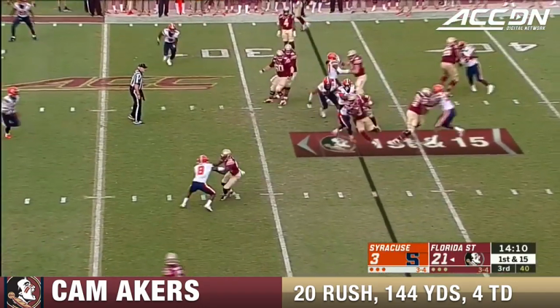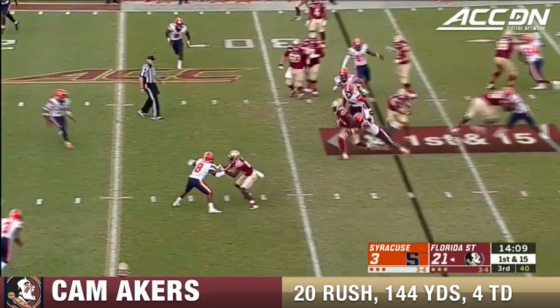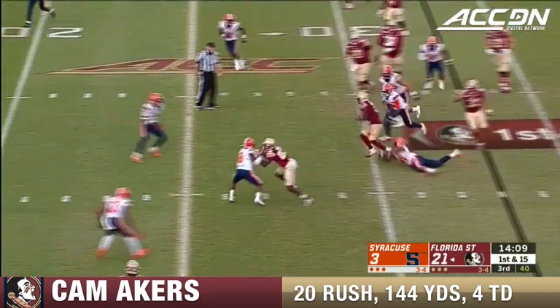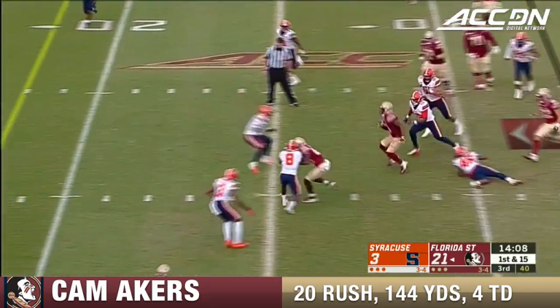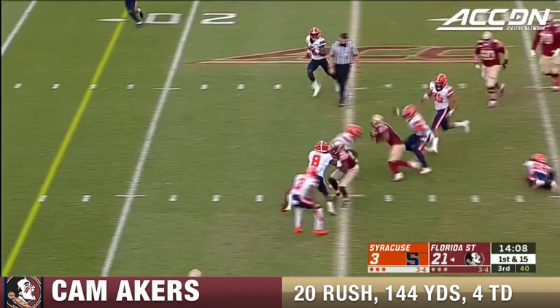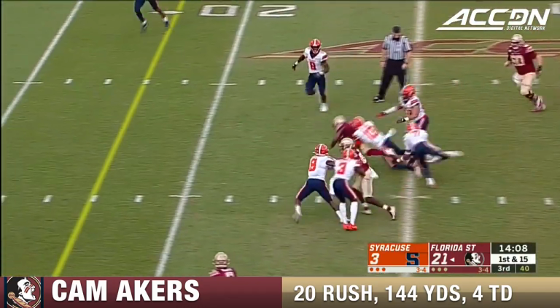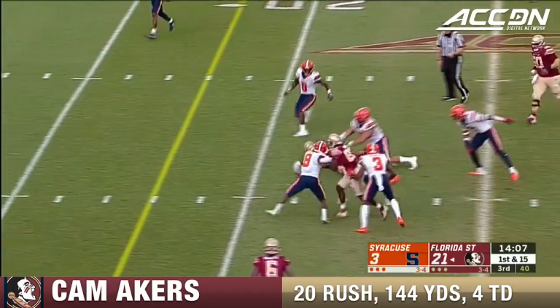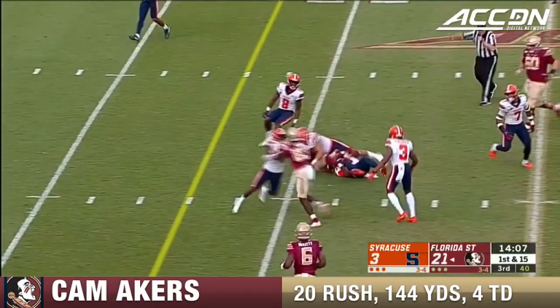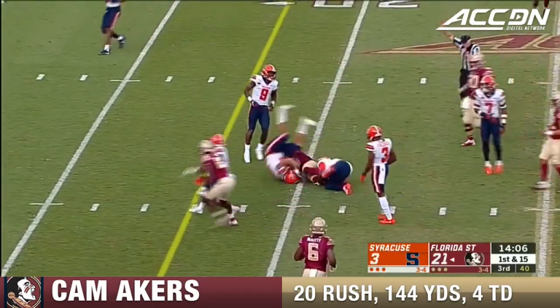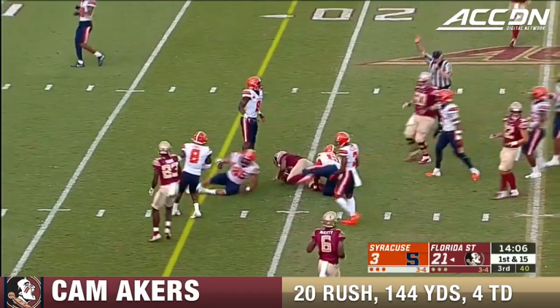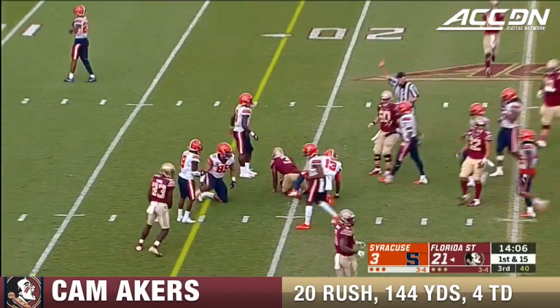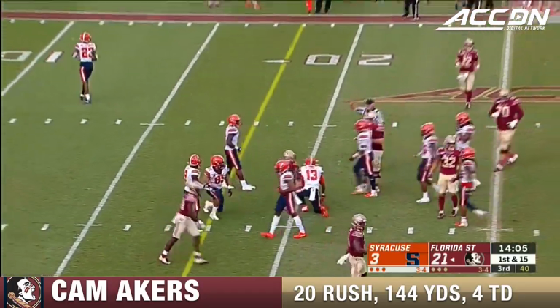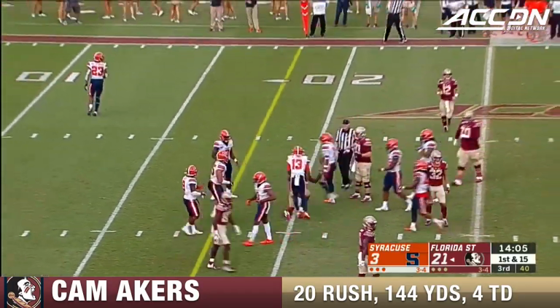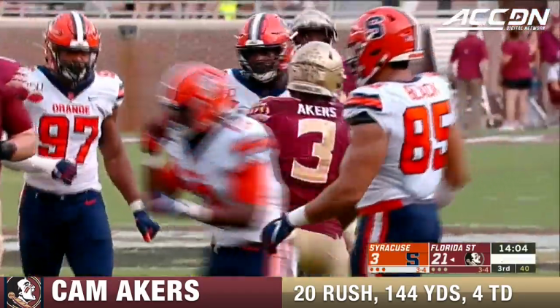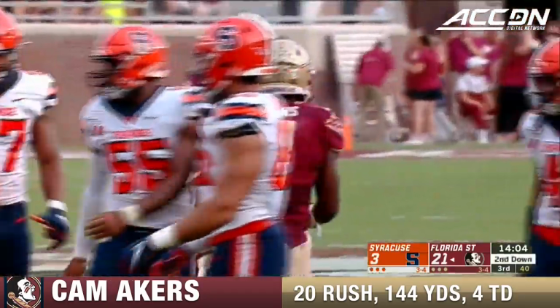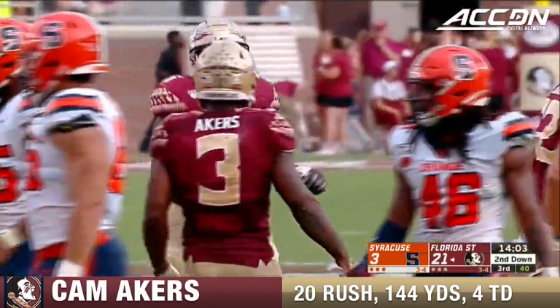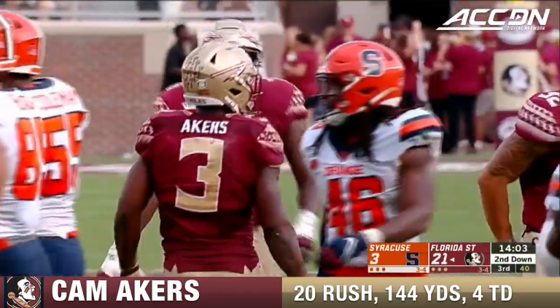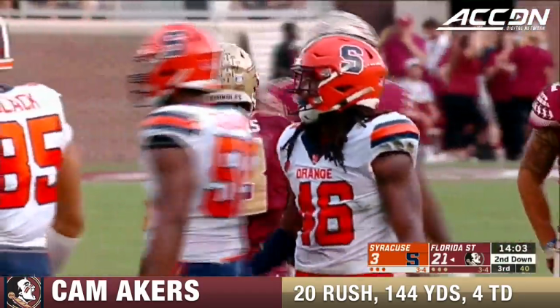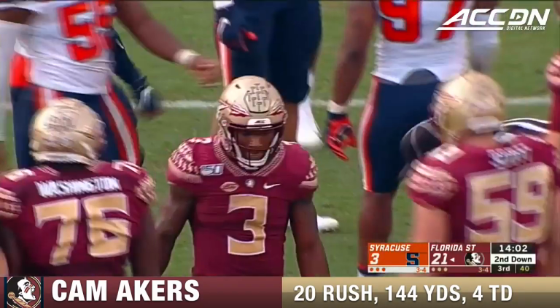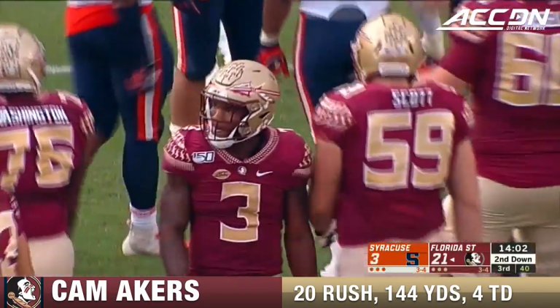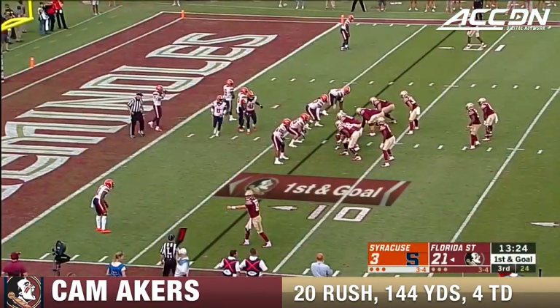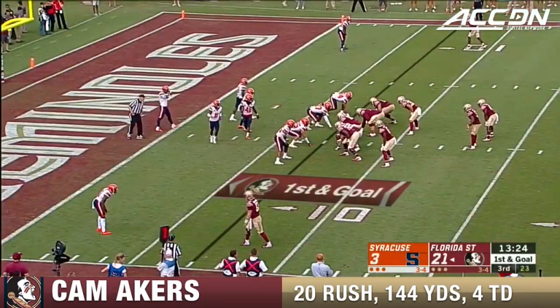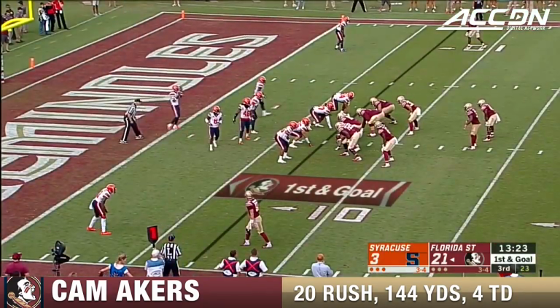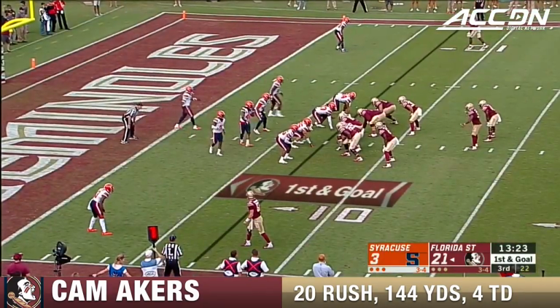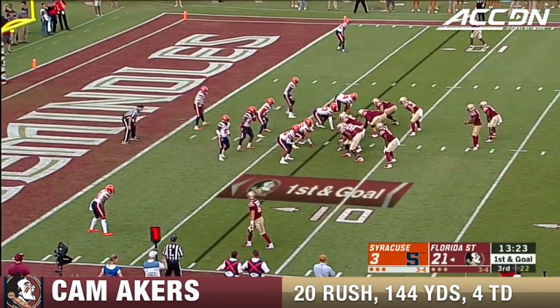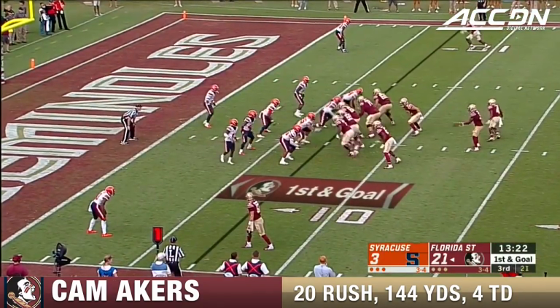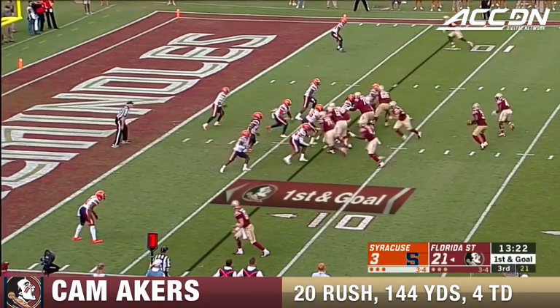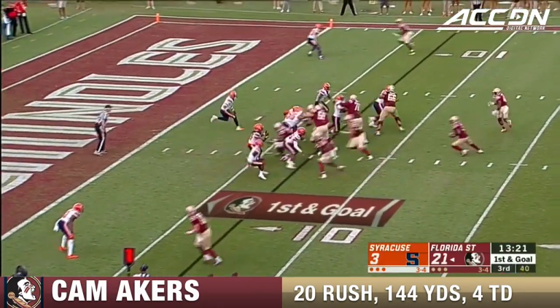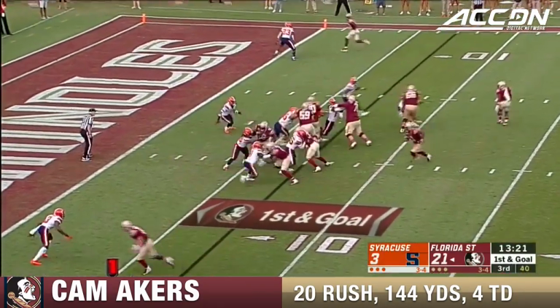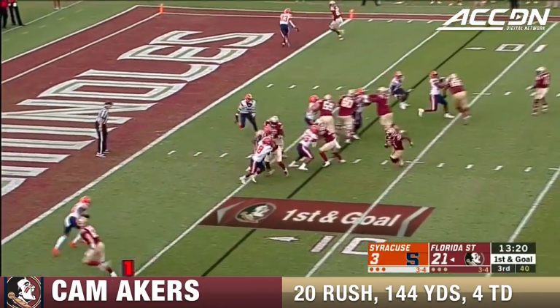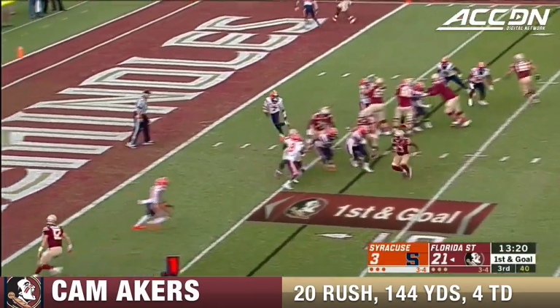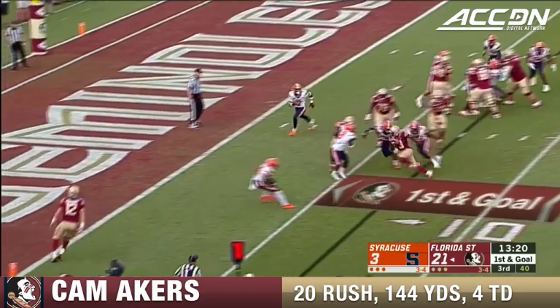Akers follows Gabe Neighbors, a nice block, another broken tackle, and down close to the 20-yard line. He ran through Lakeem Williams. Good job by those guys up front today in this game — yardage coming in chunks now. There's 14 more.